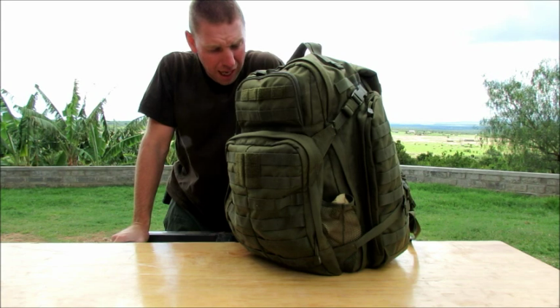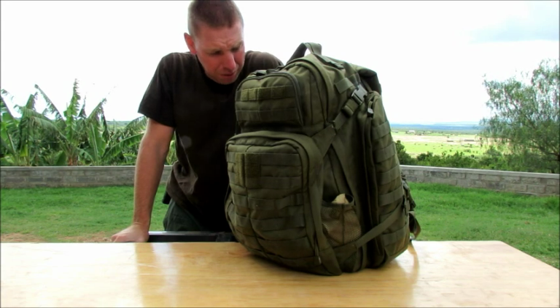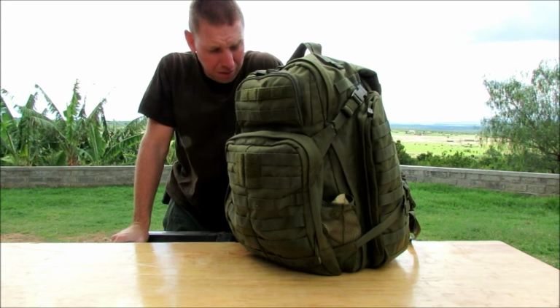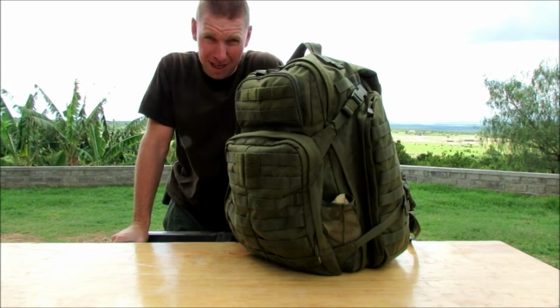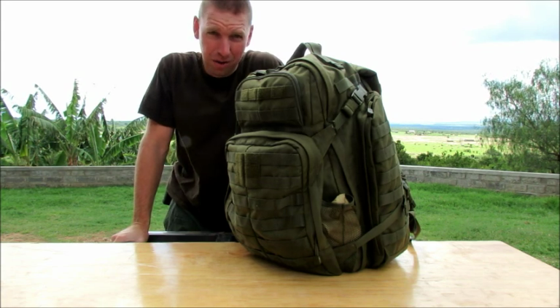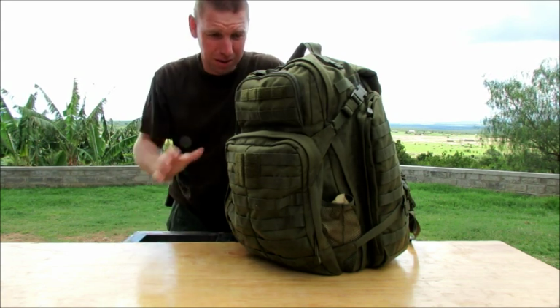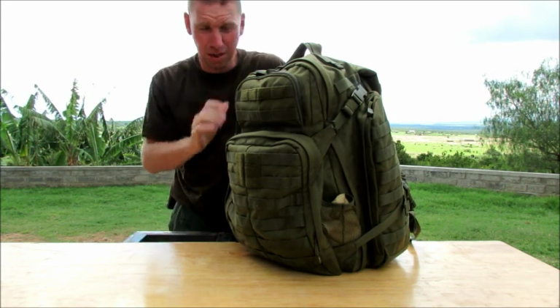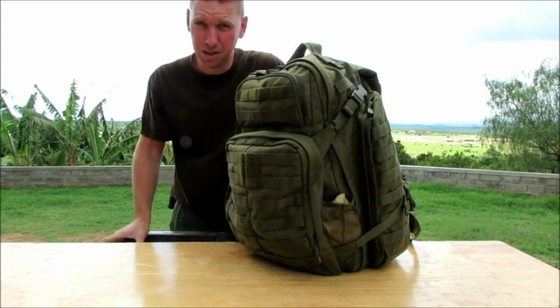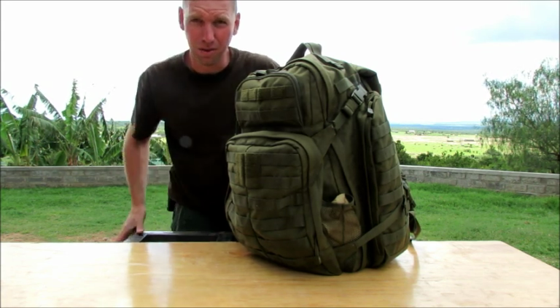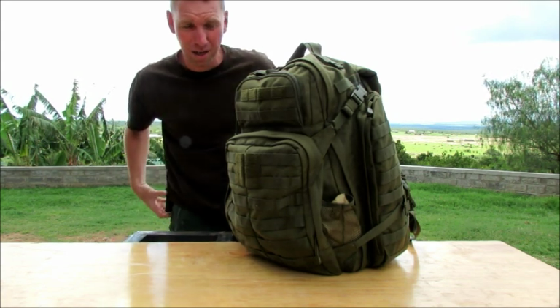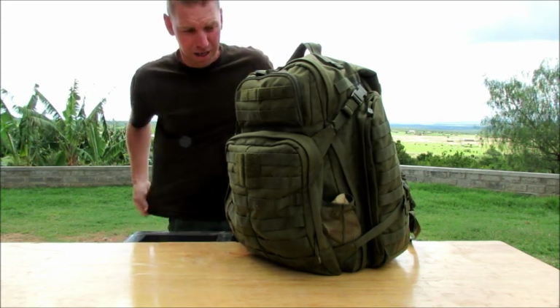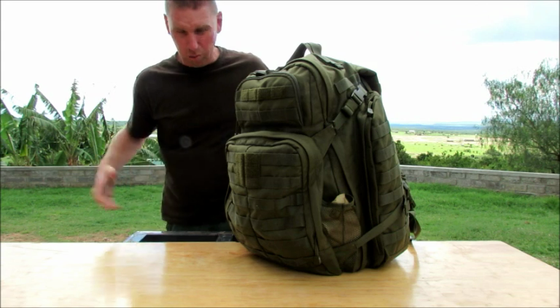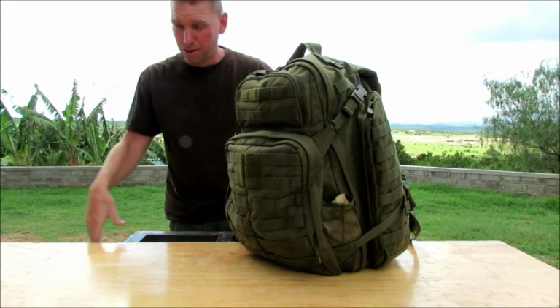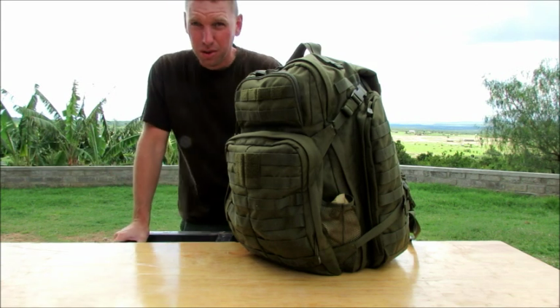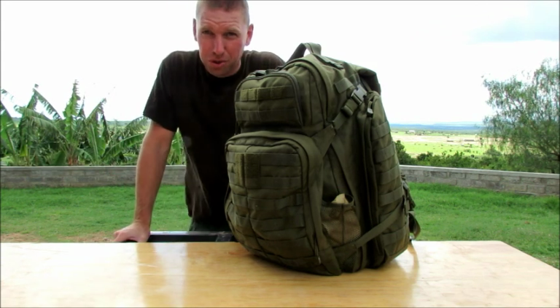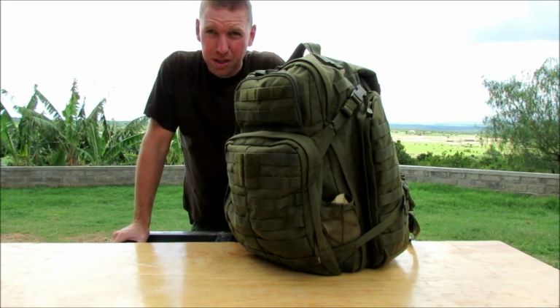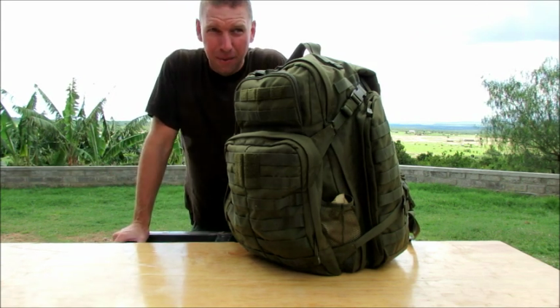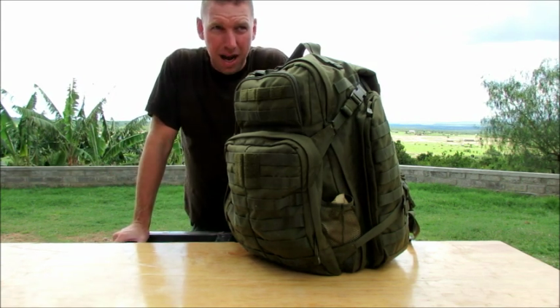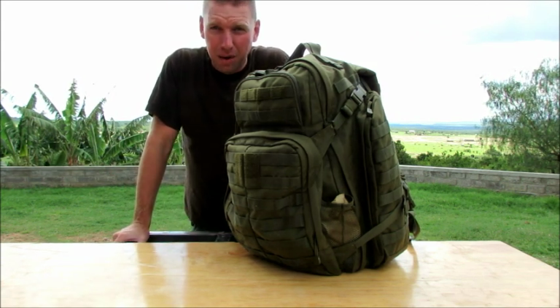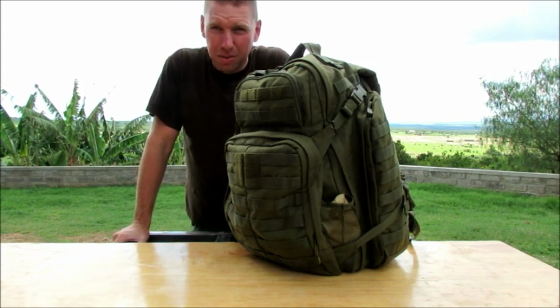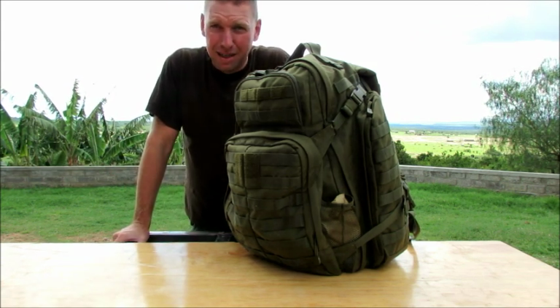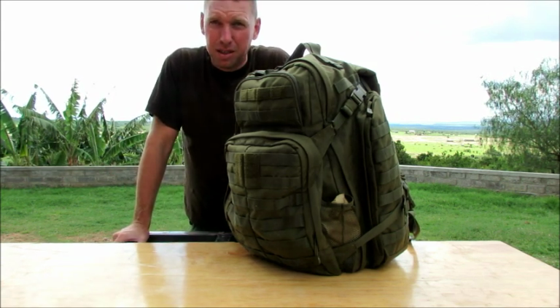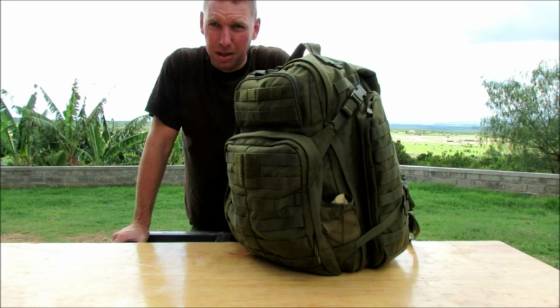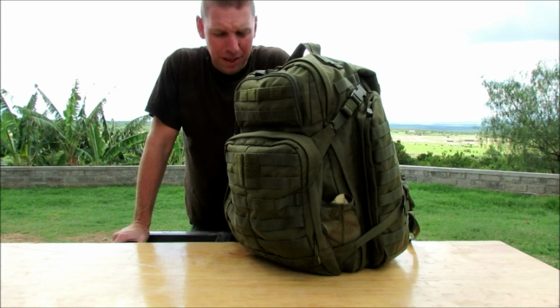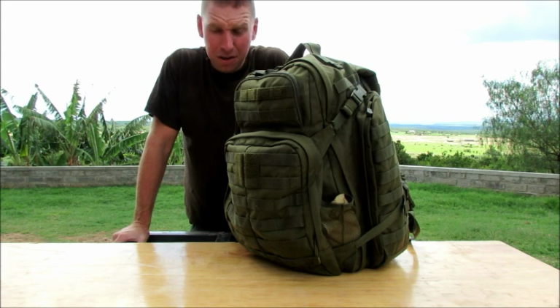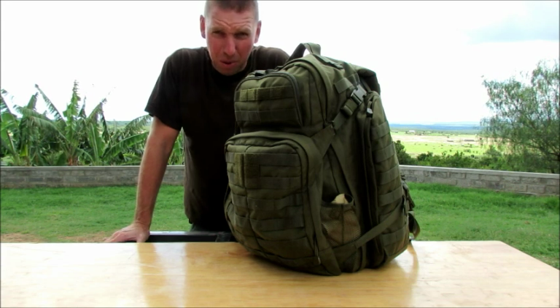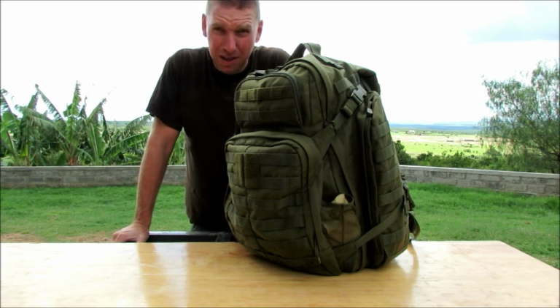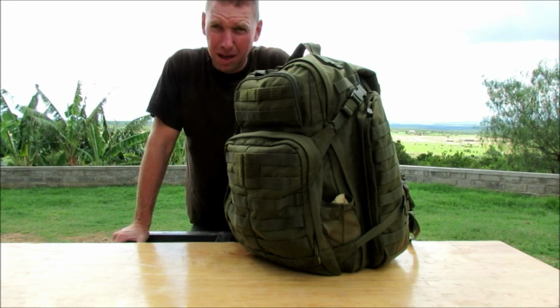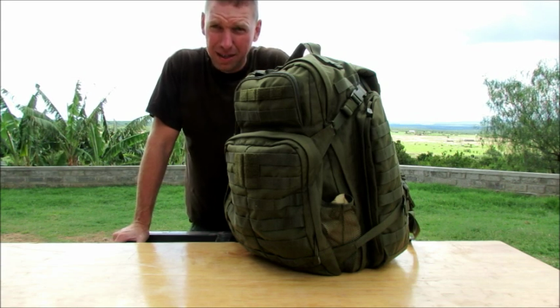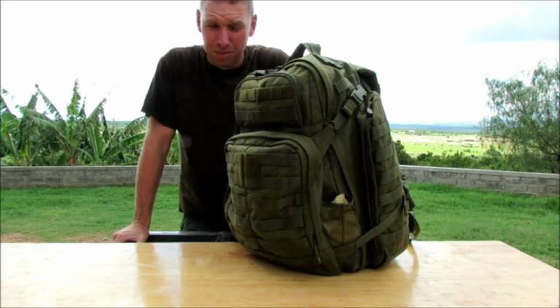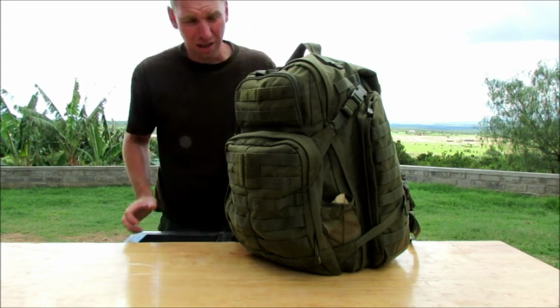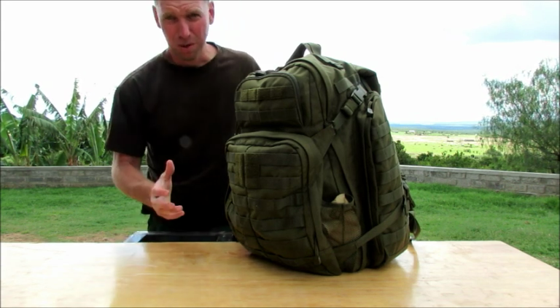I put this on for about an hour with this same gear that's in here the other day, just walking around, doing normal chores, and within an hour I was dying. It was killing me. Very disappointed about that, because I love this bag.